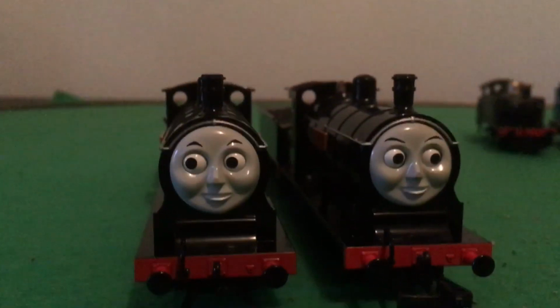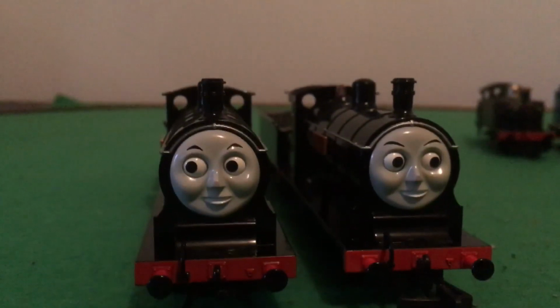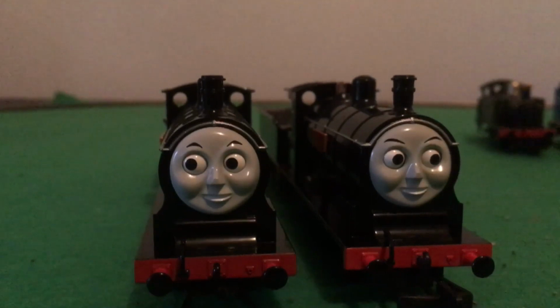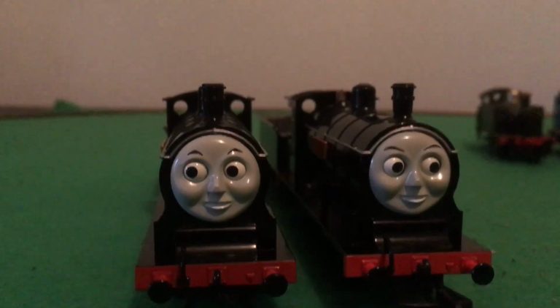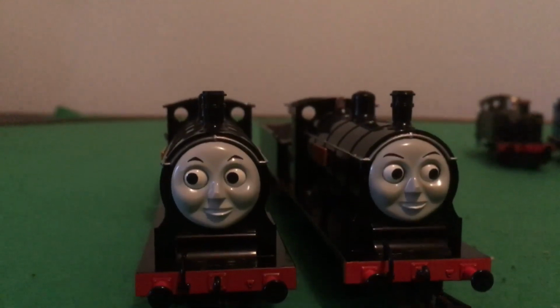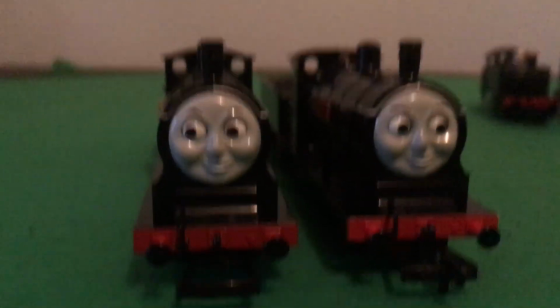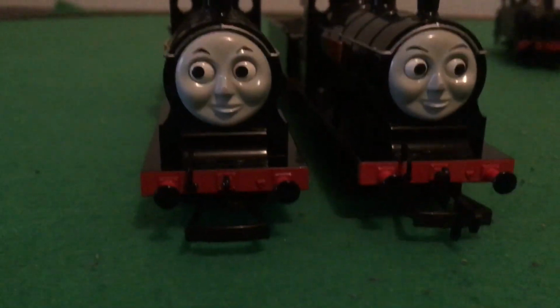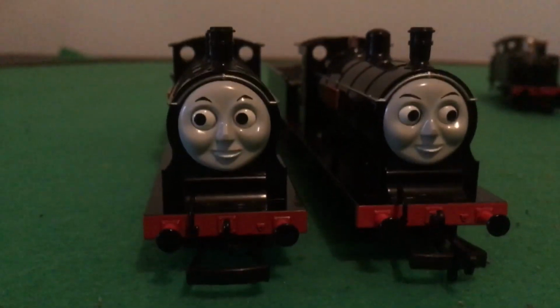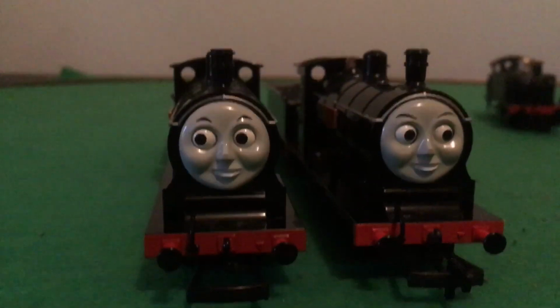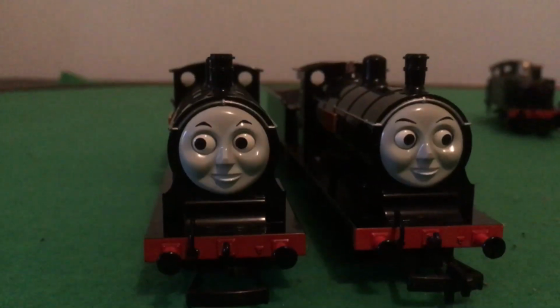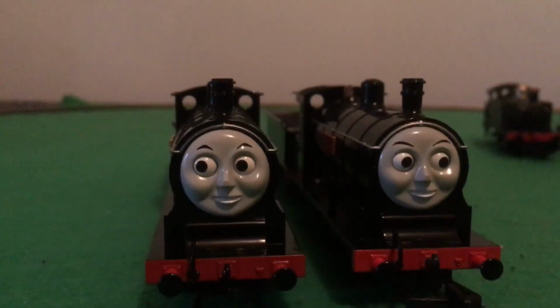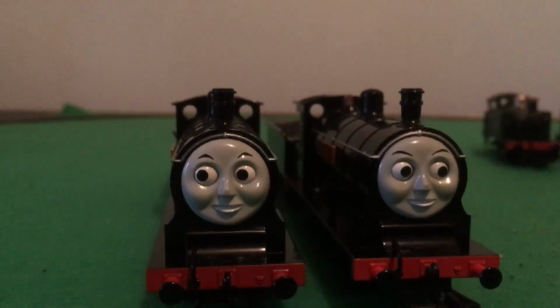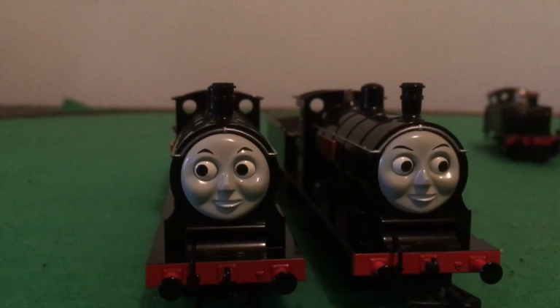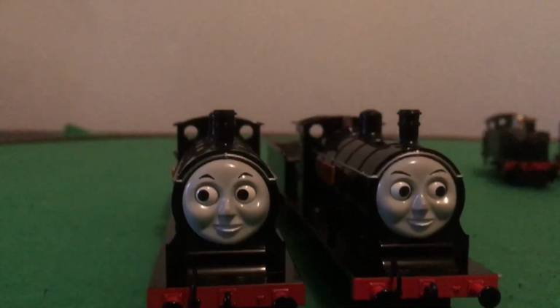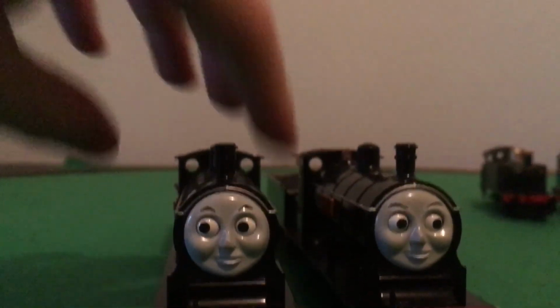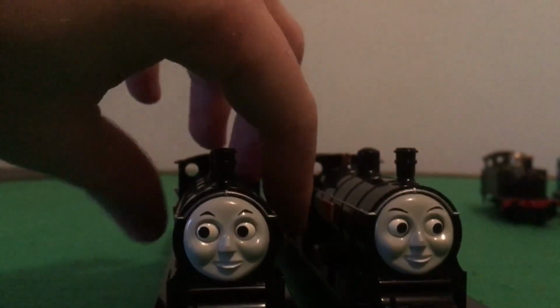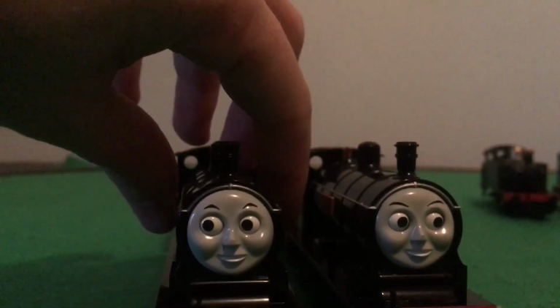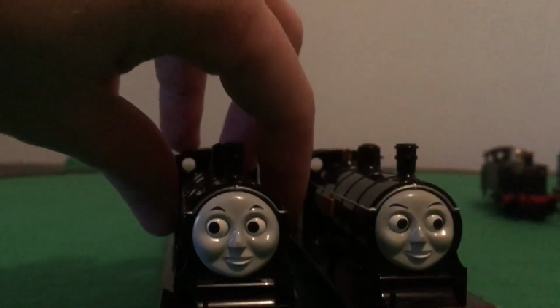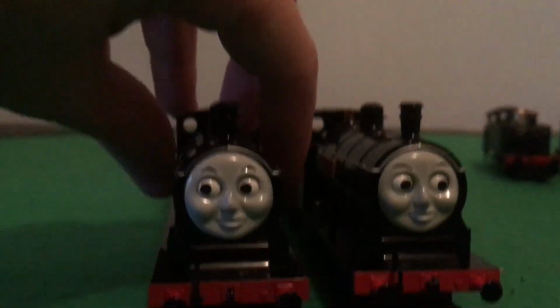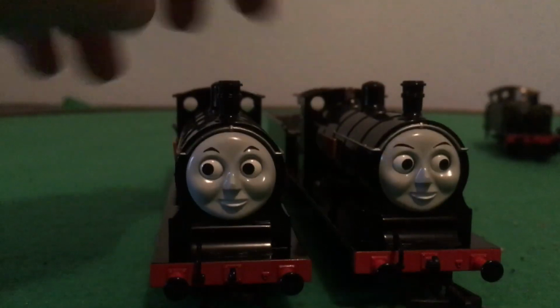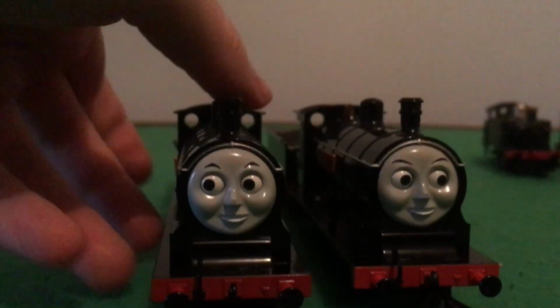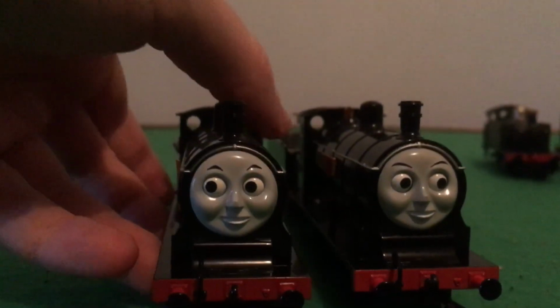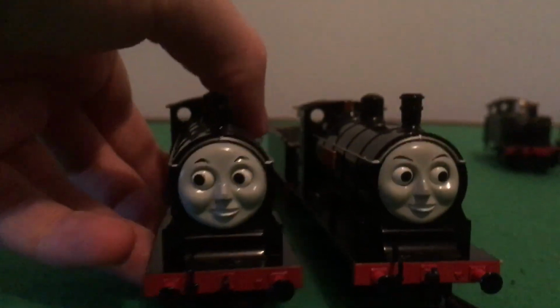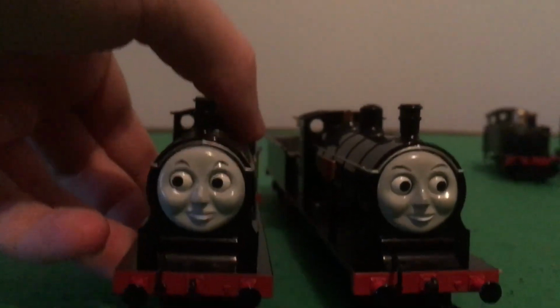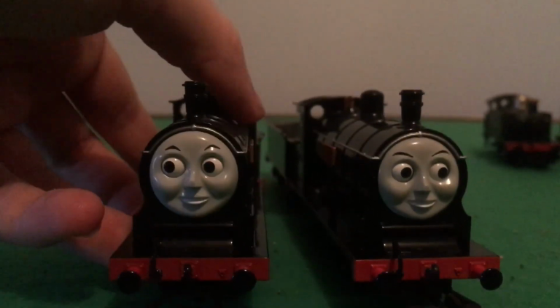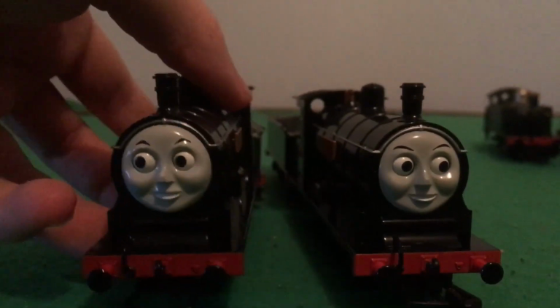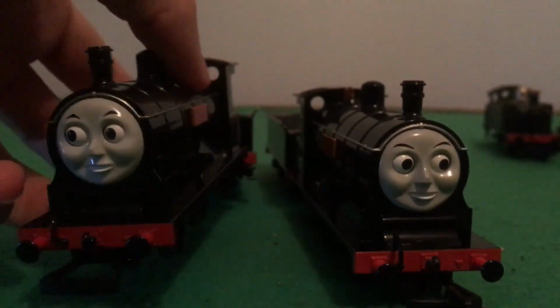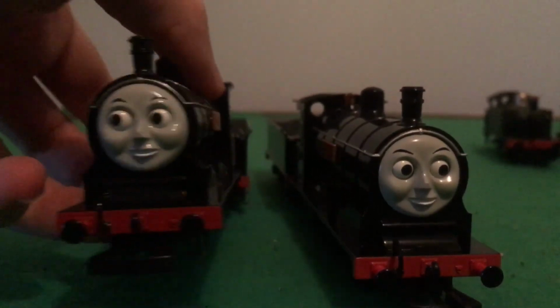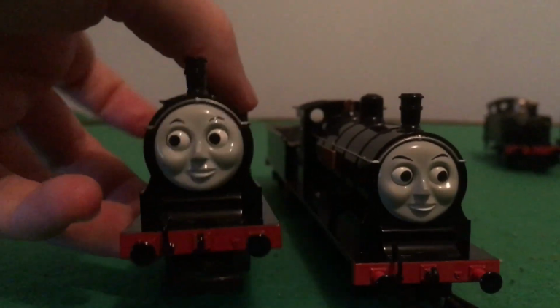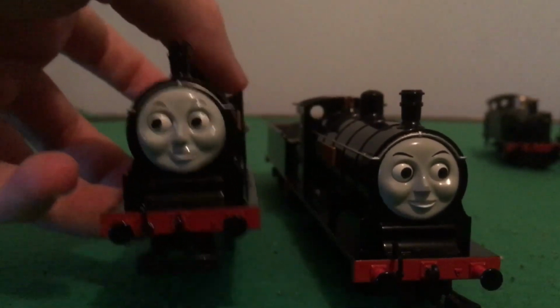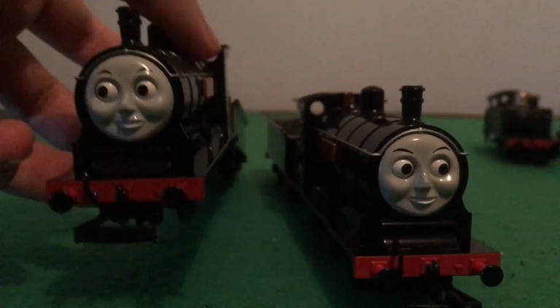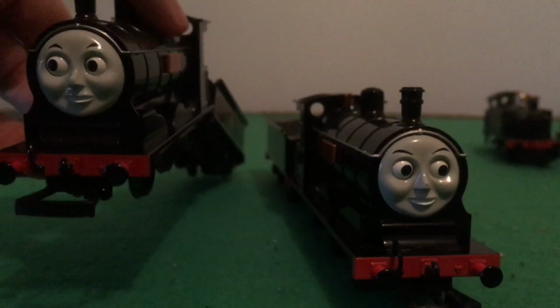As you all know, I actually got Donald before Douglas. I think because I always liked Donald — I kind of was more of a fan of Donald than Douglas, in my opinion.